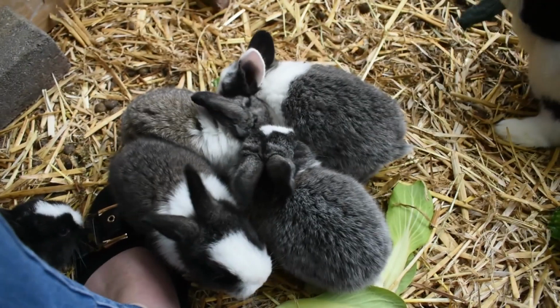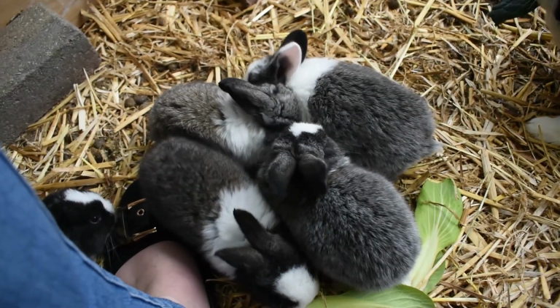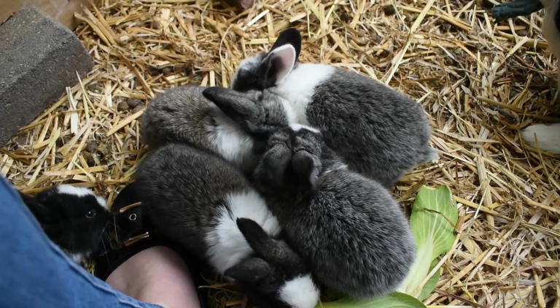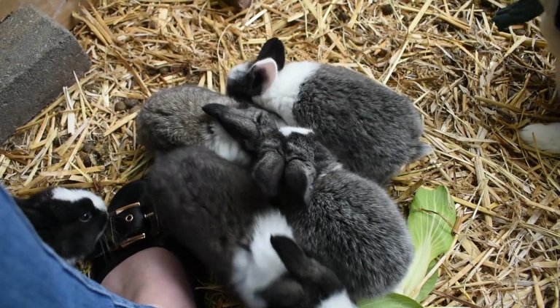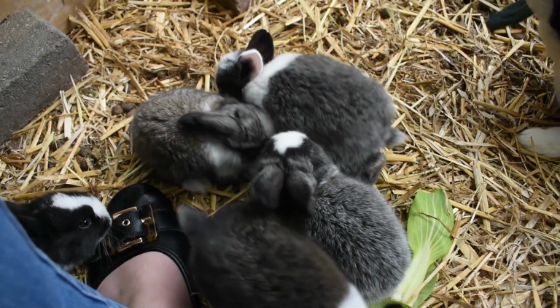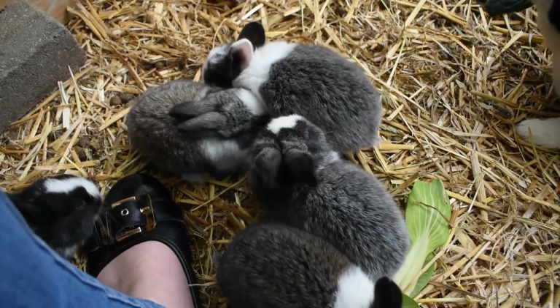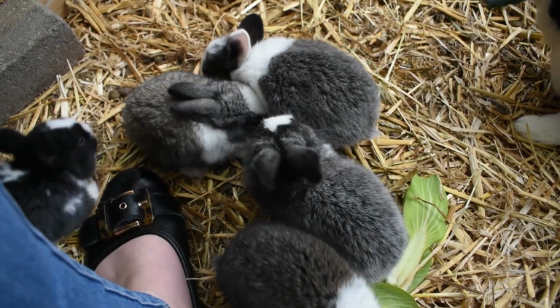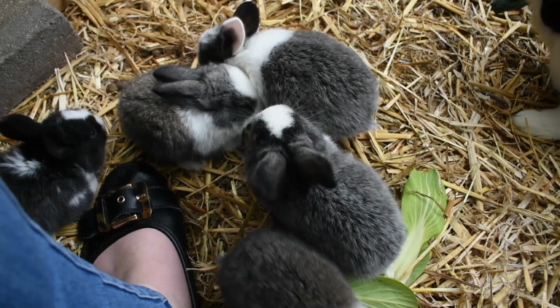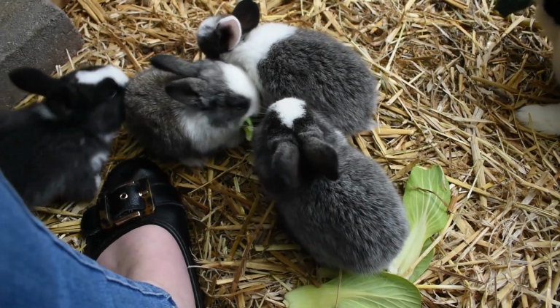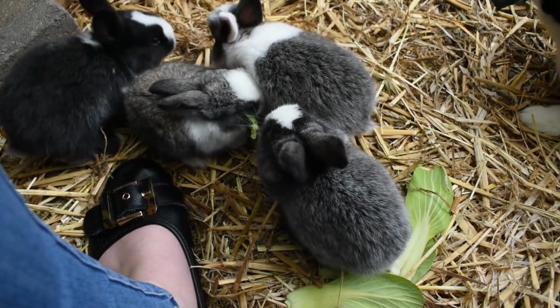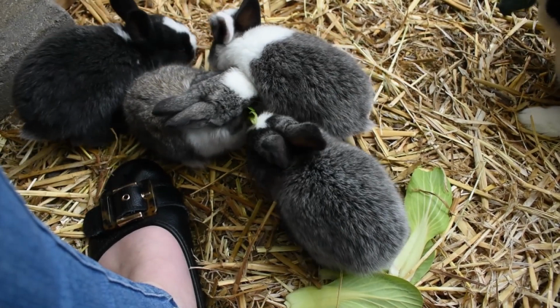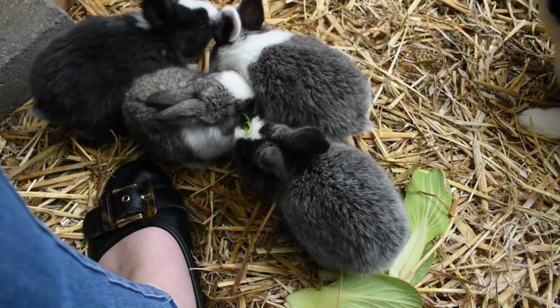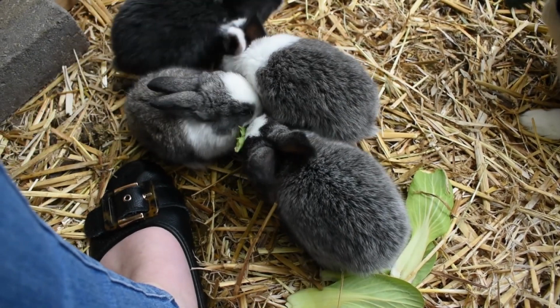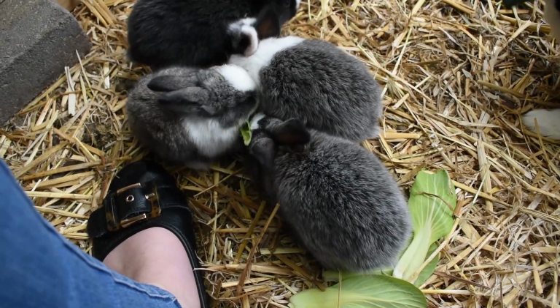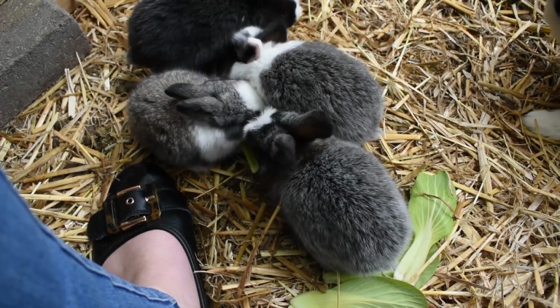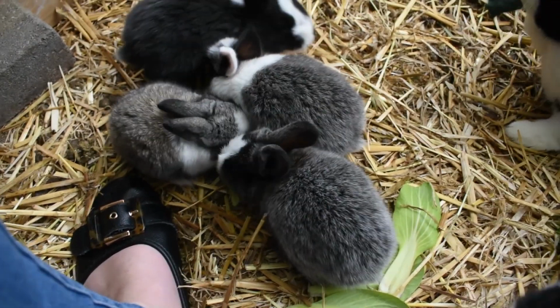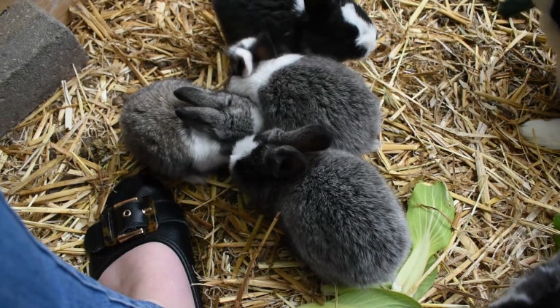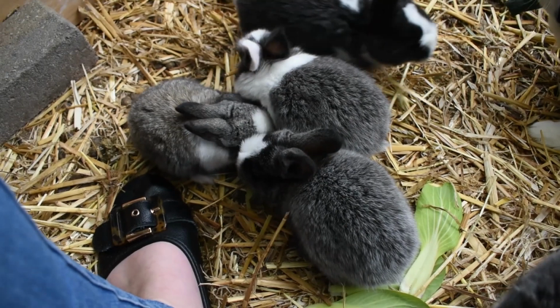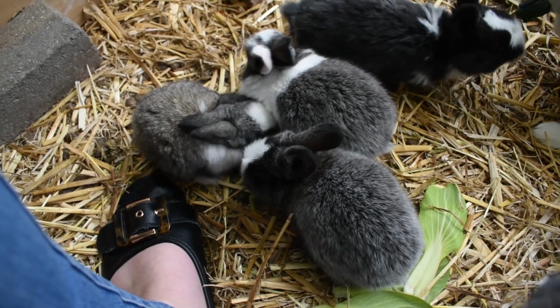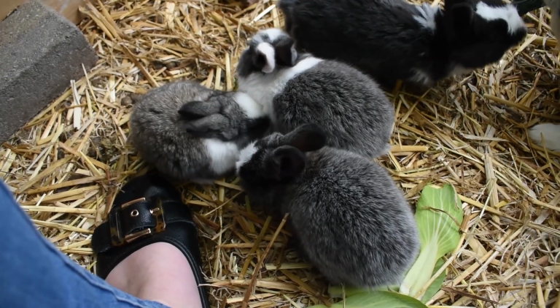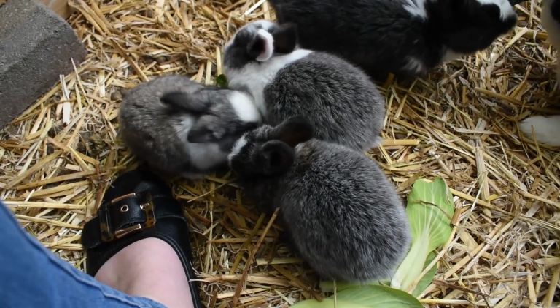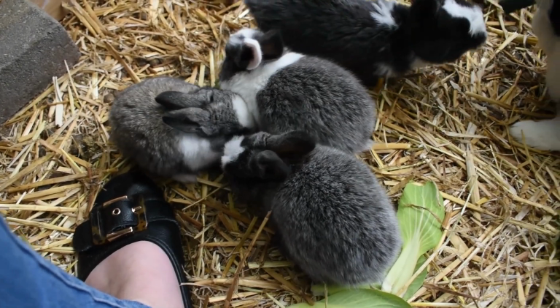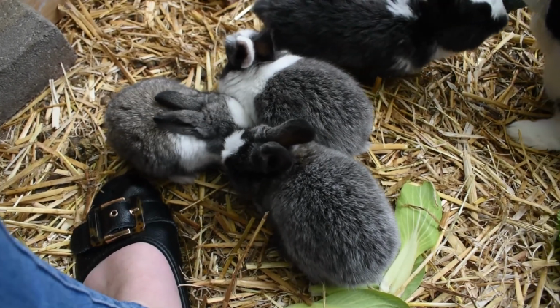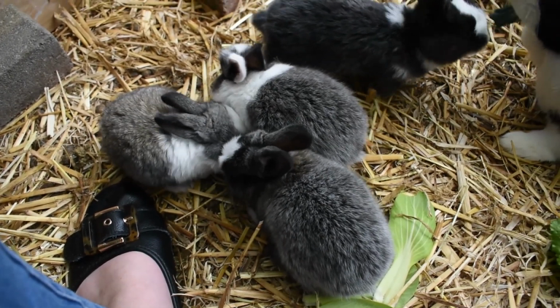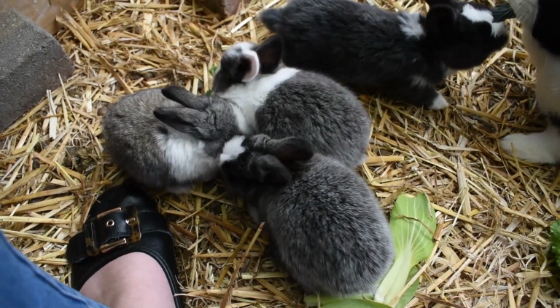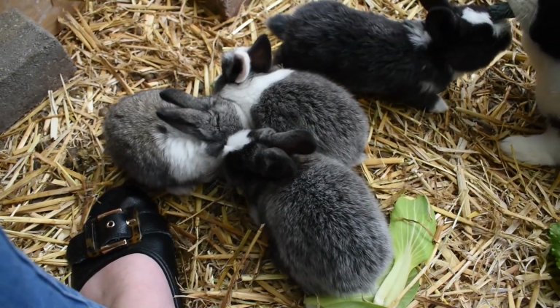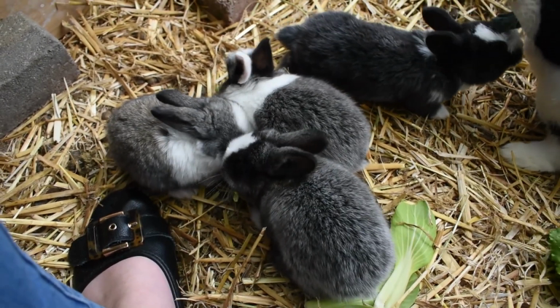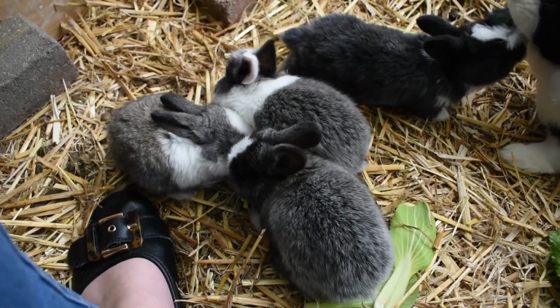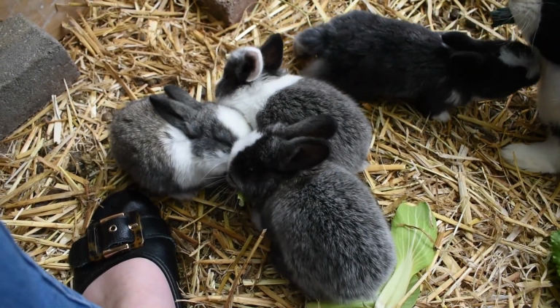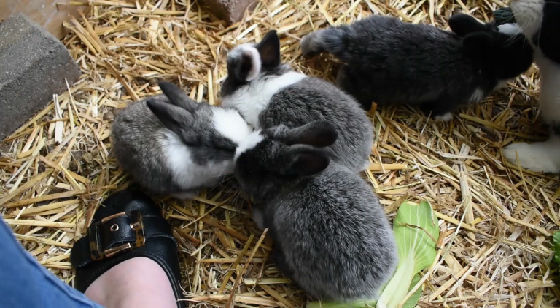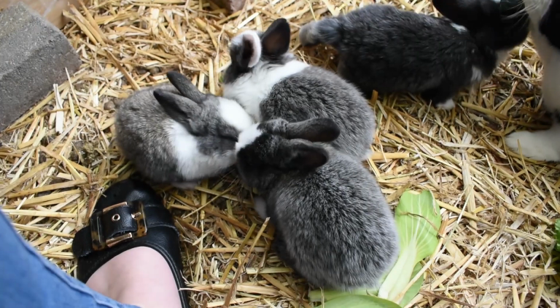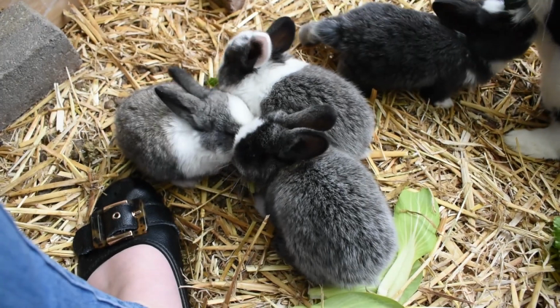So today I'm going to talk about weaning kits. There's a lot of controversy around this and a lot of people like to do it in a lot of different ways, but we're going to be talking about what I'm choosing to do and why I'm choosing to do it.